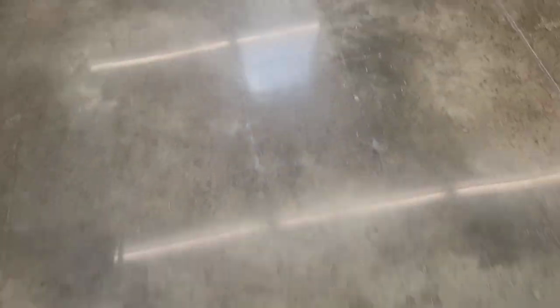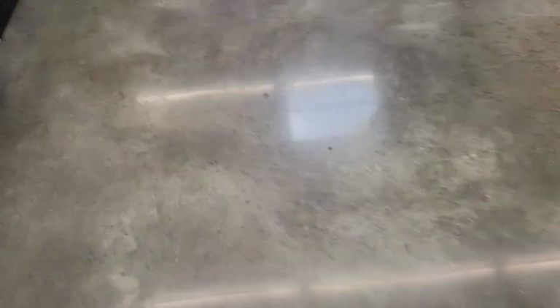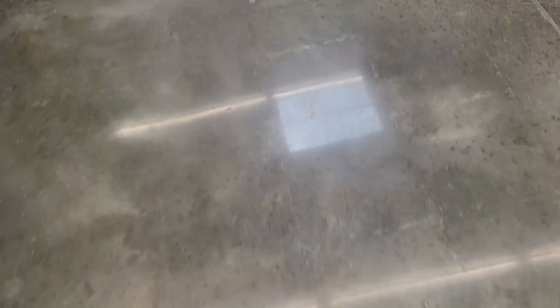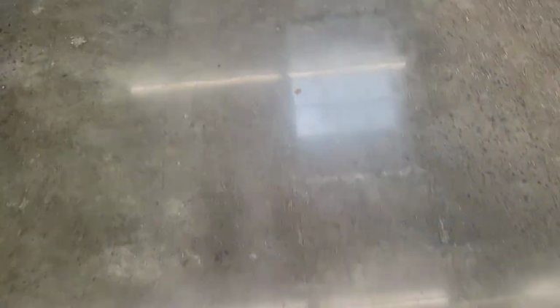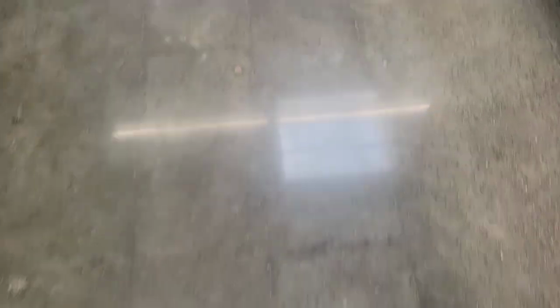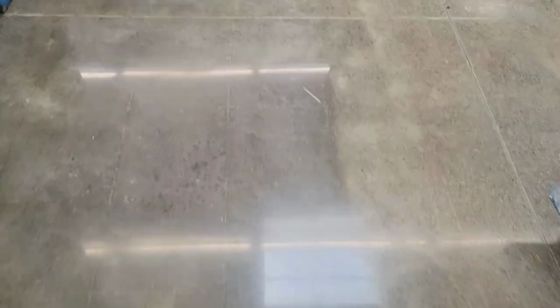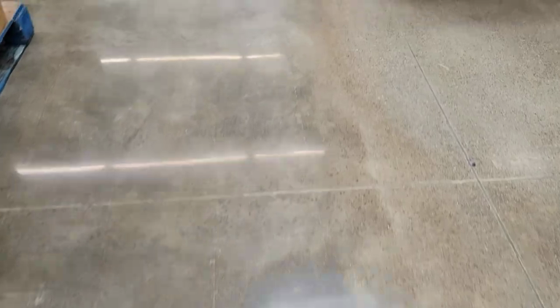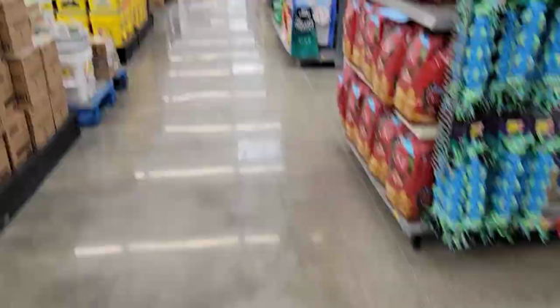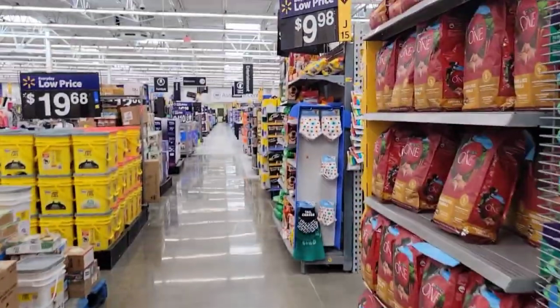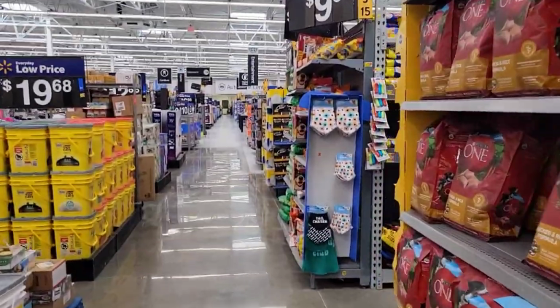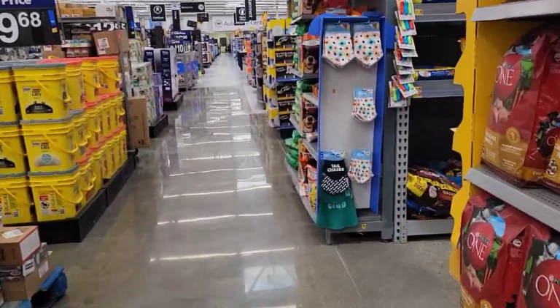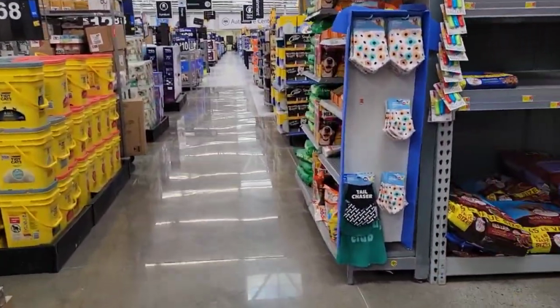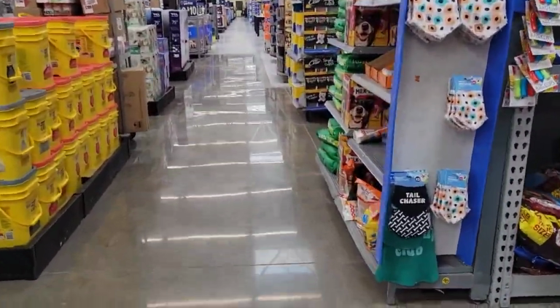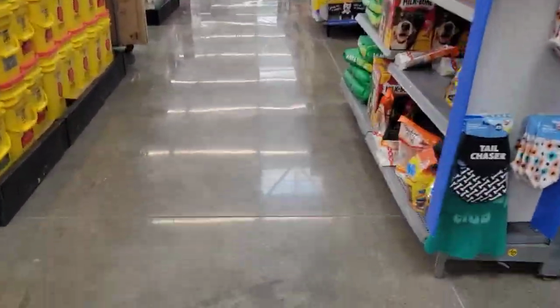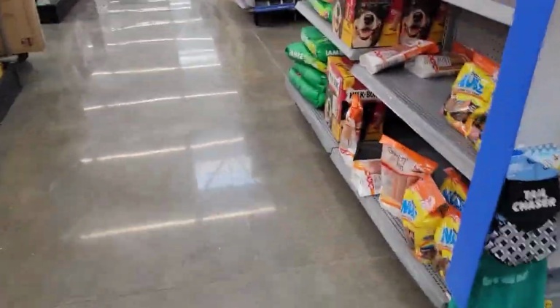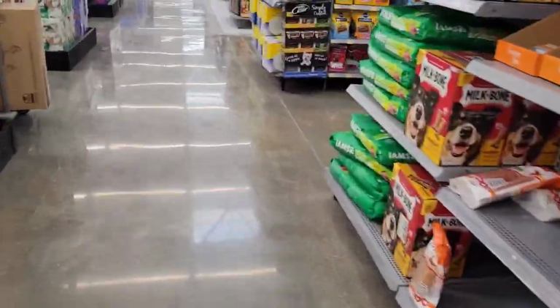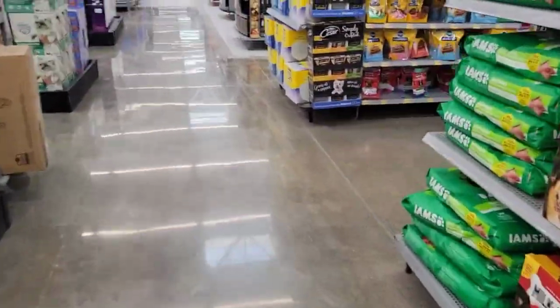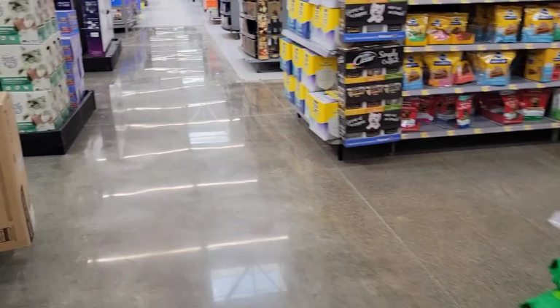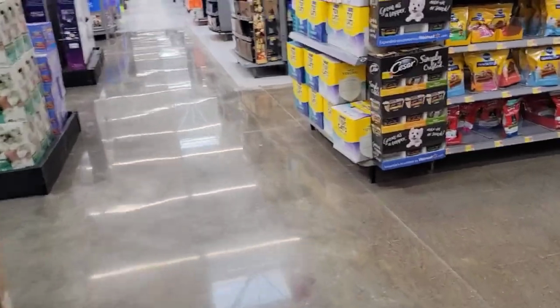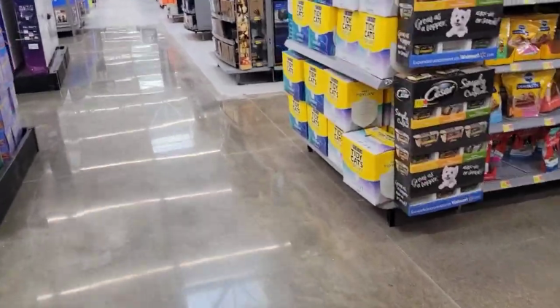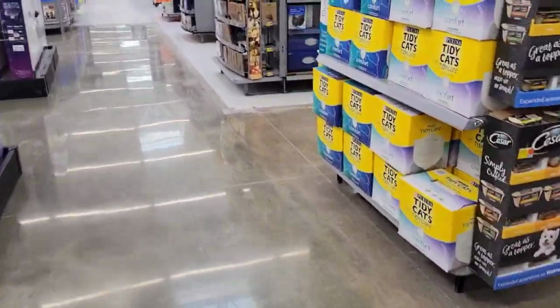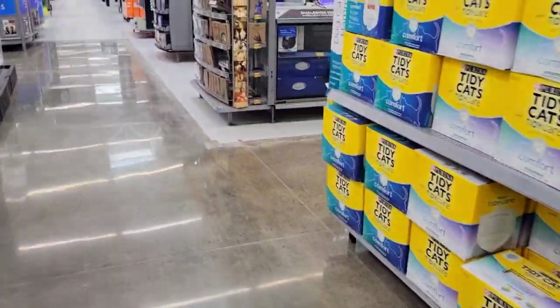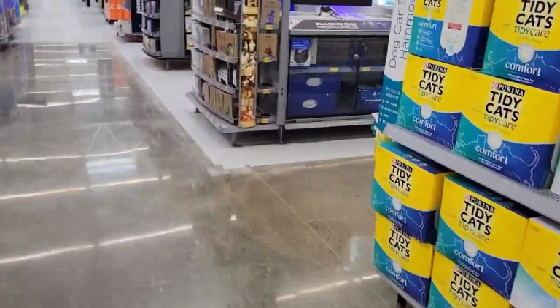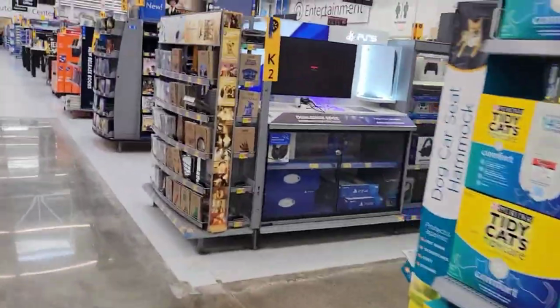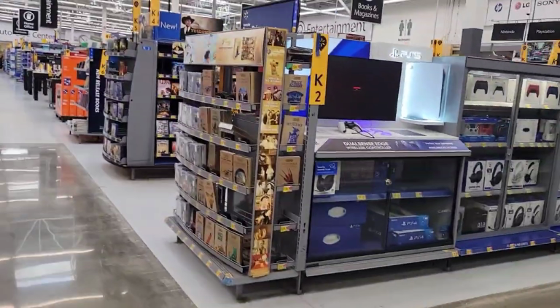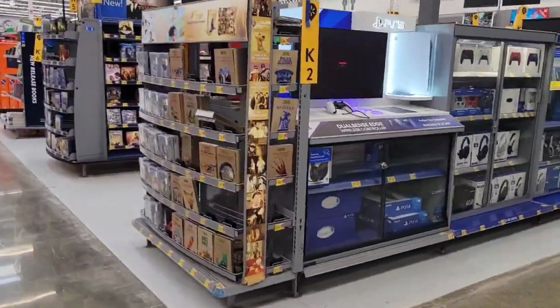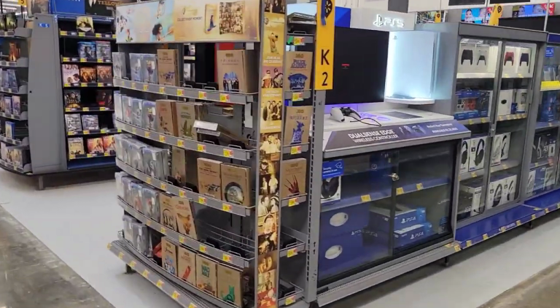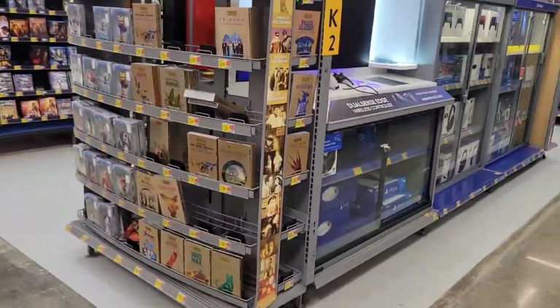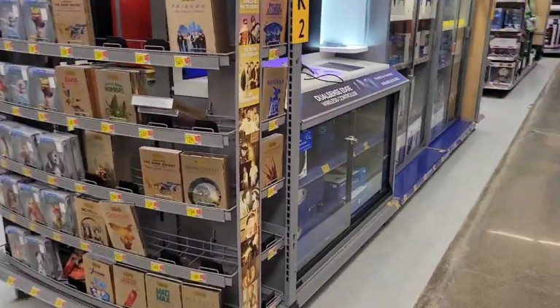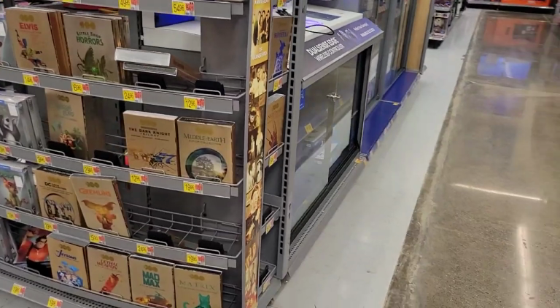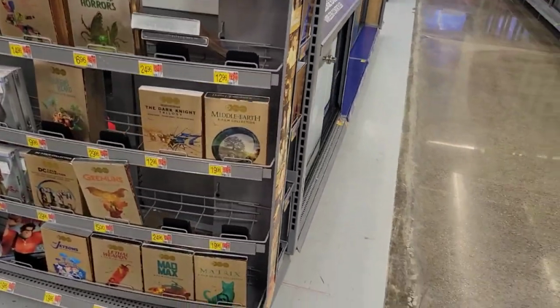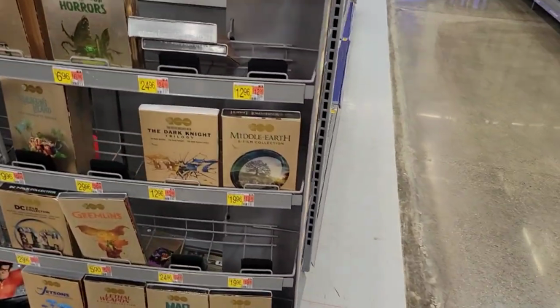It looks like they're about to remodel the place because the floors are different now compared to the white tiles they had. Anyway, we're heading over to the electronics section to see what they've got.